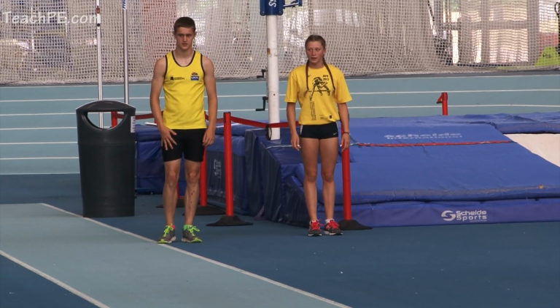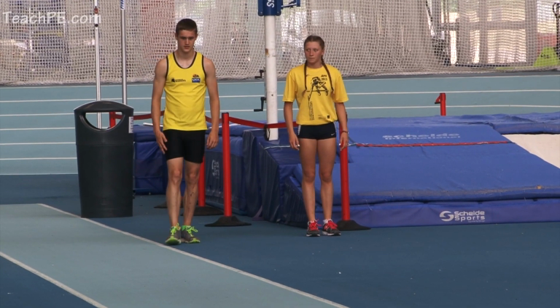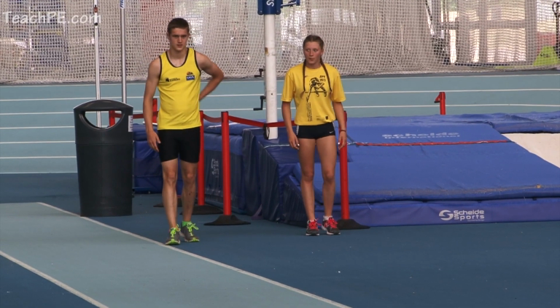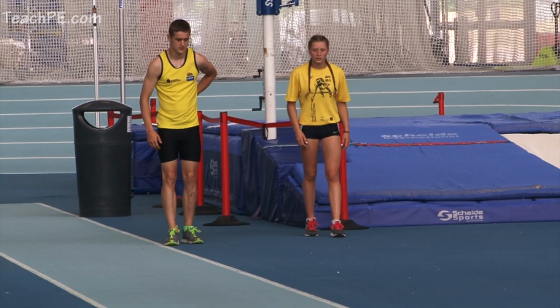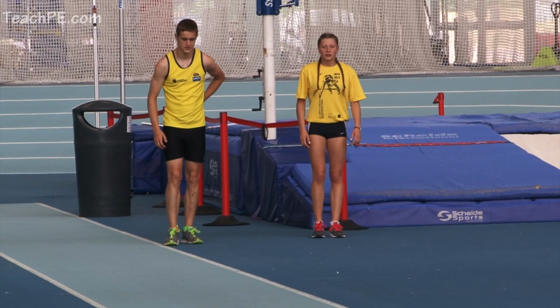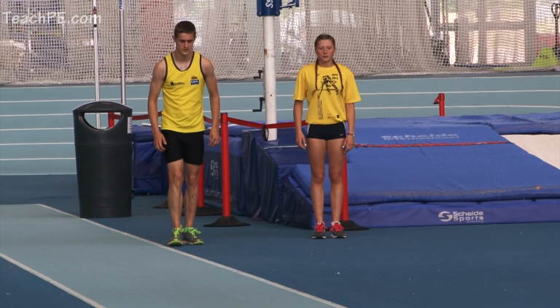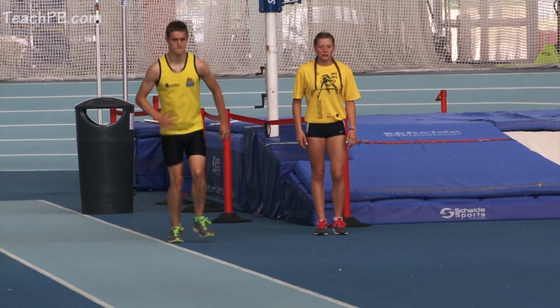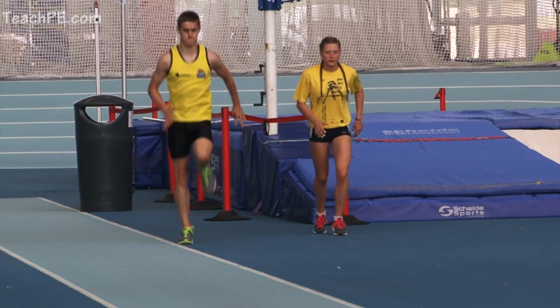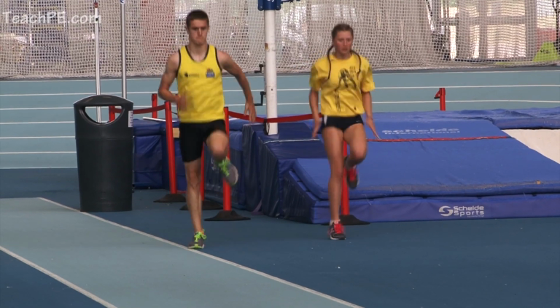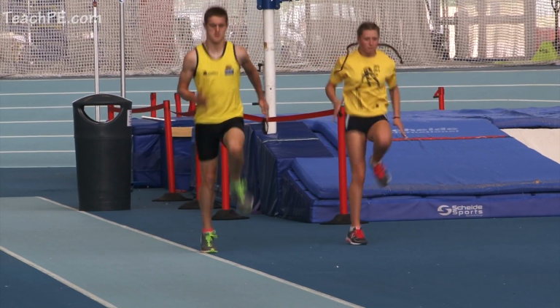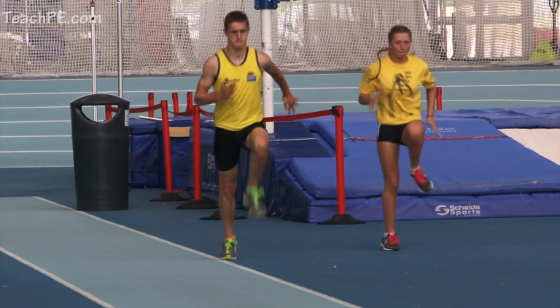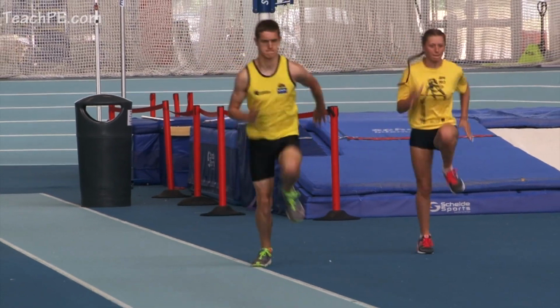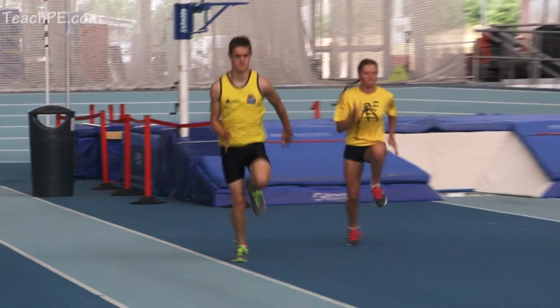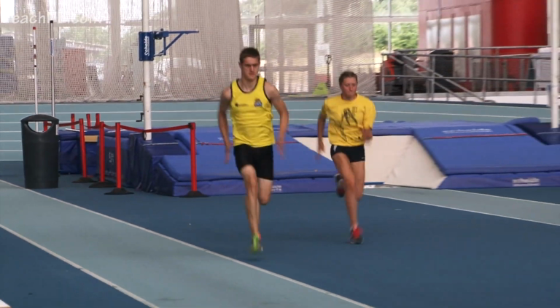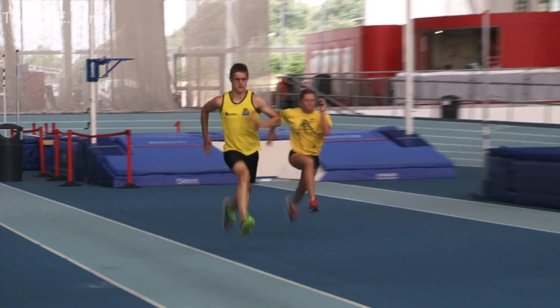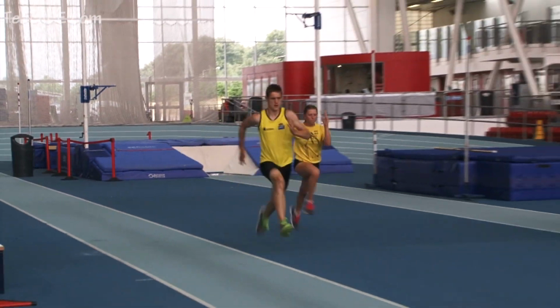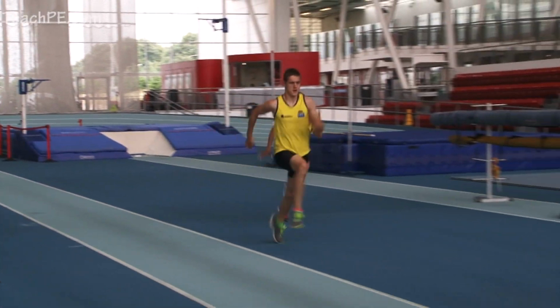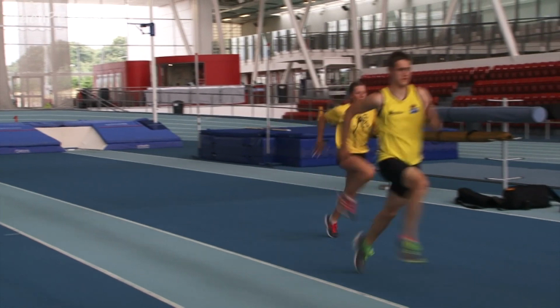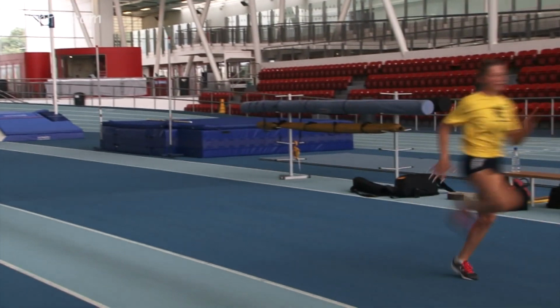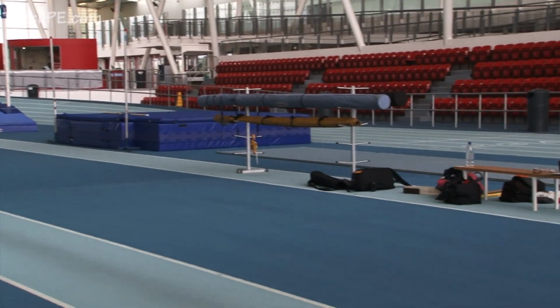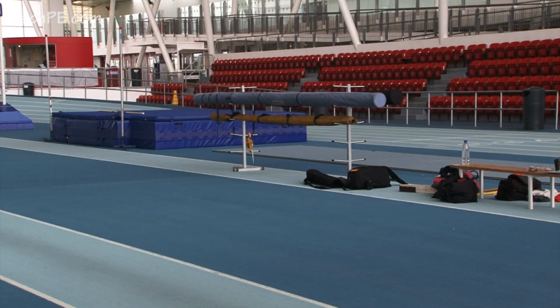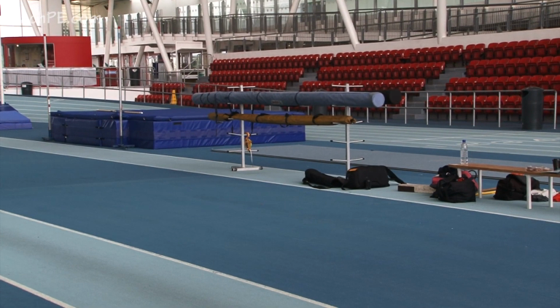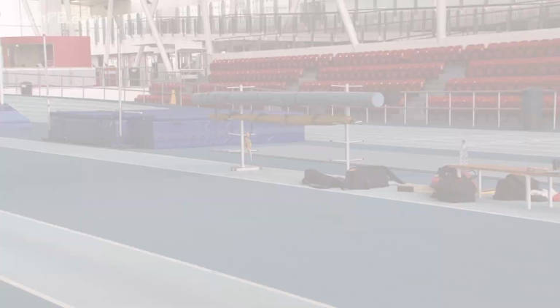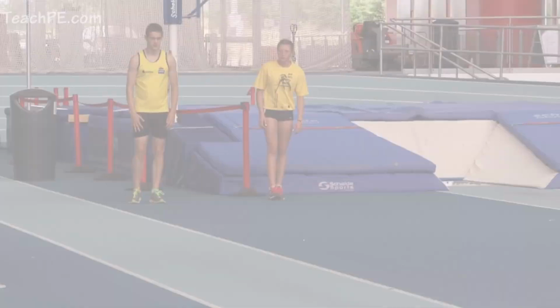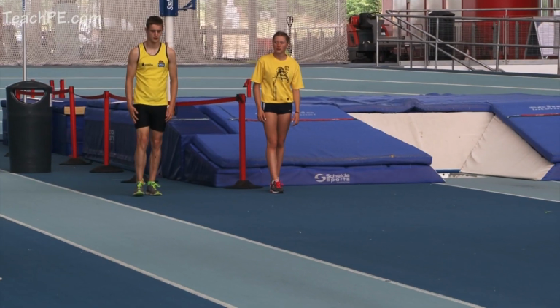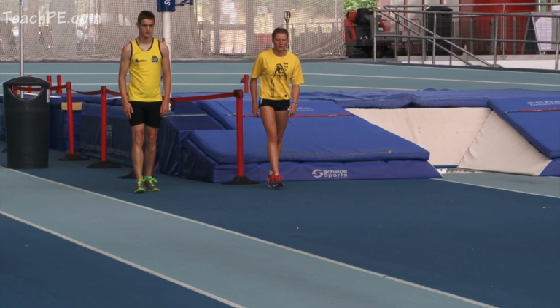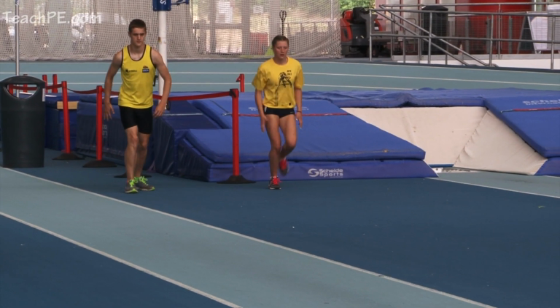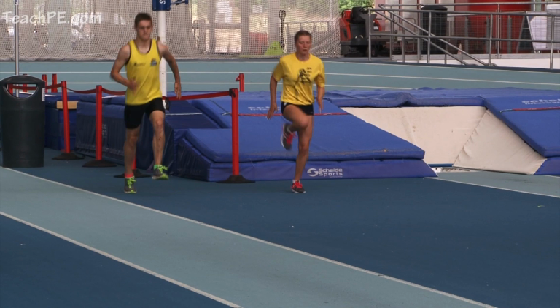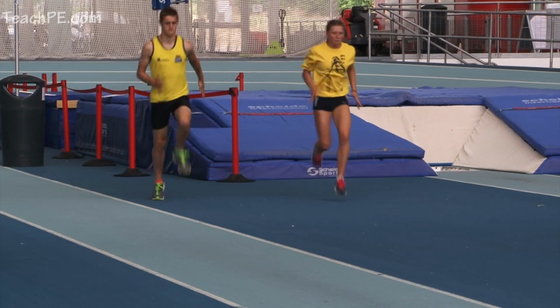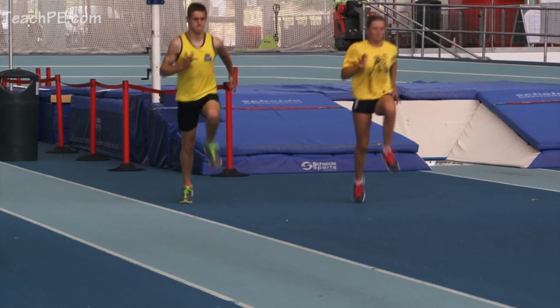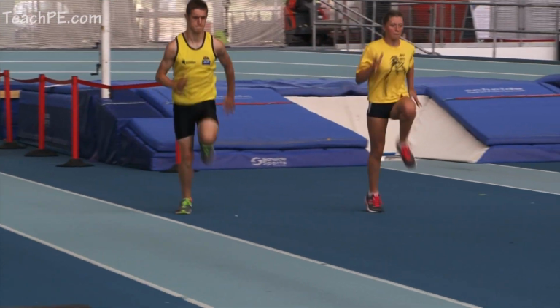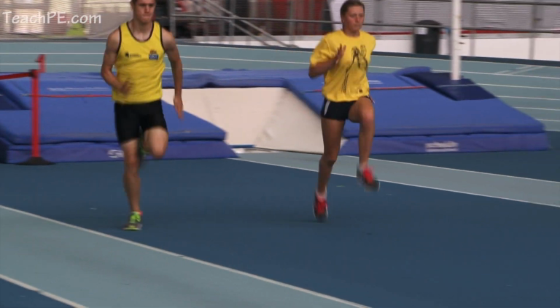Nice and sharp, up to the bench and then run off it into an acceleration run. Concentrating on those mechanics into the run and transitioning into the acceleration.